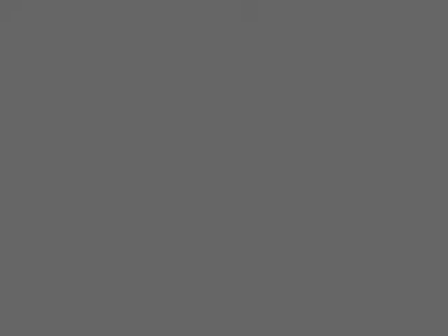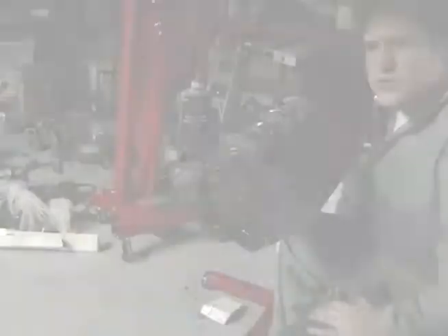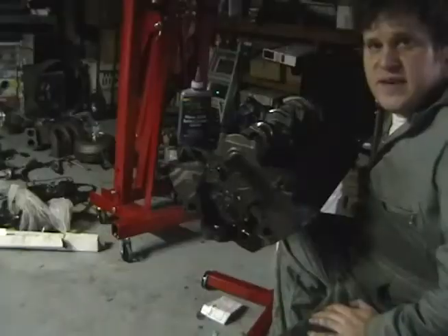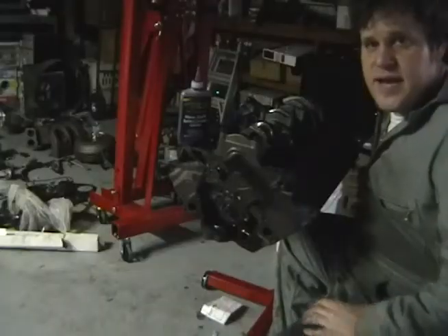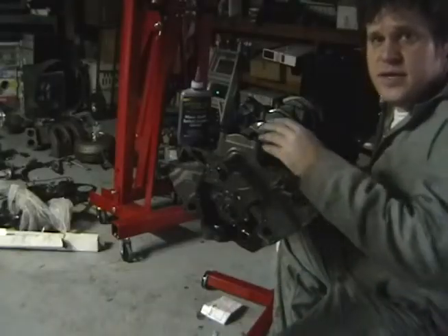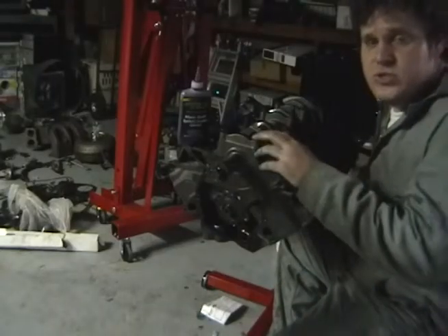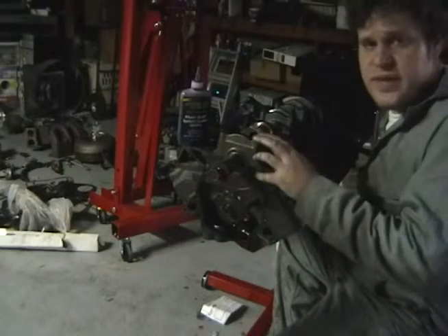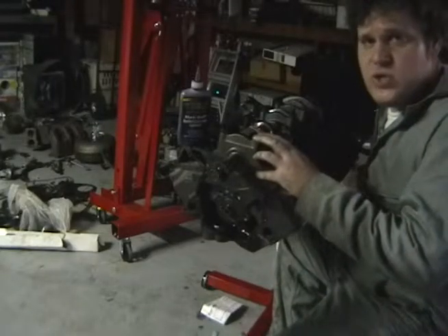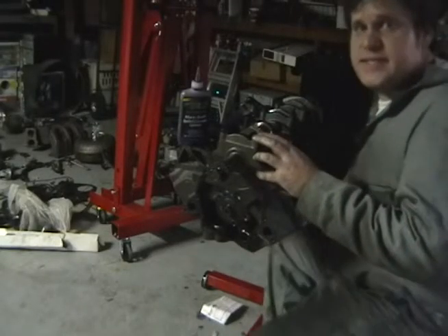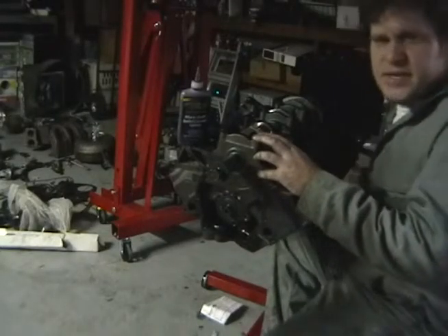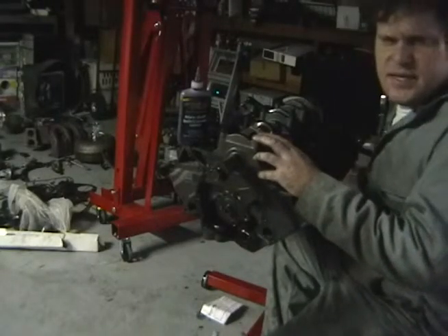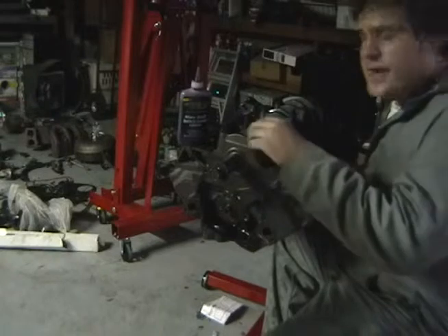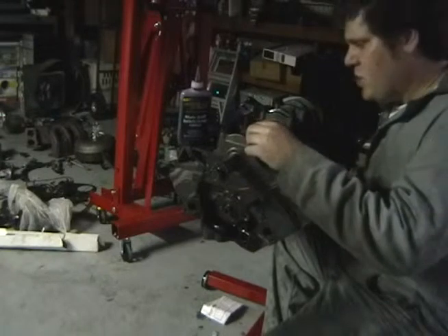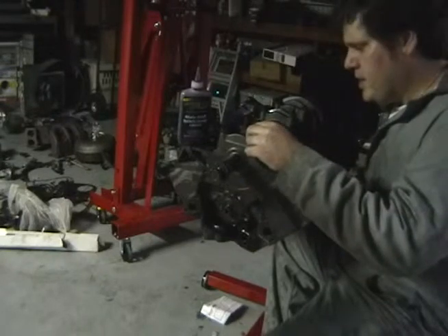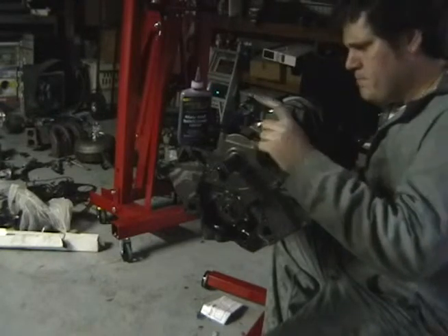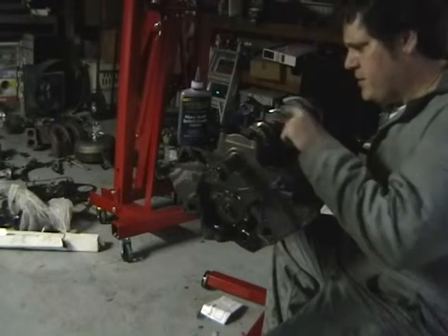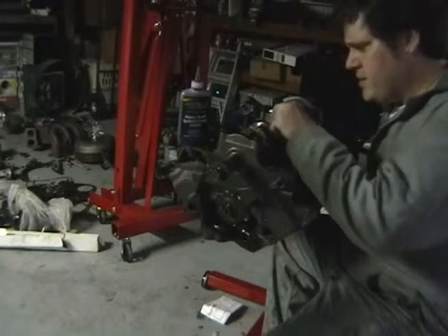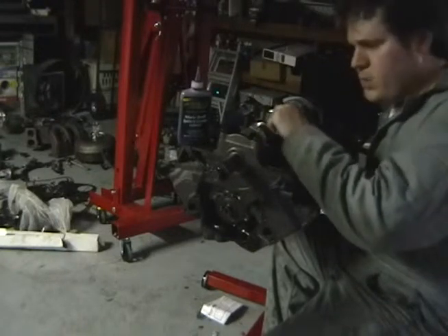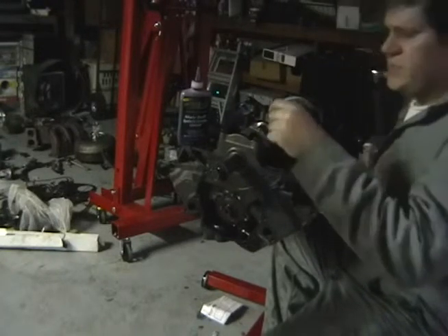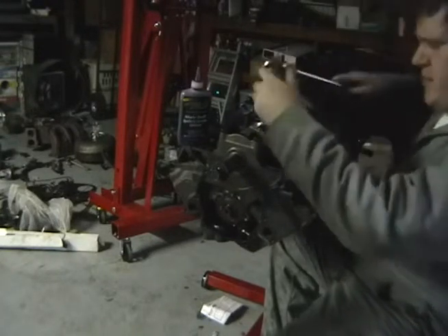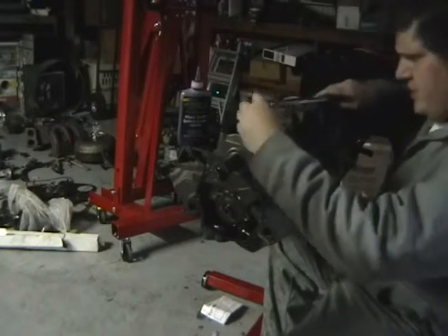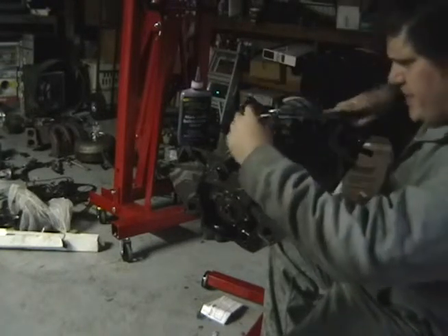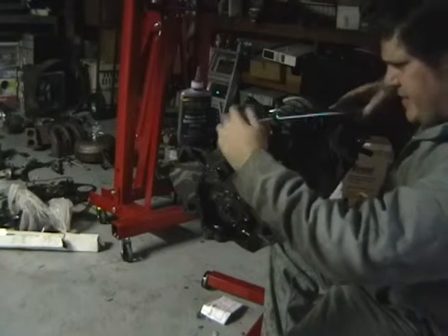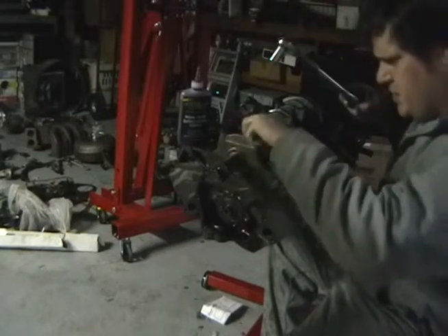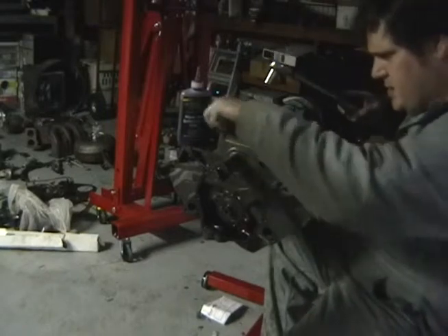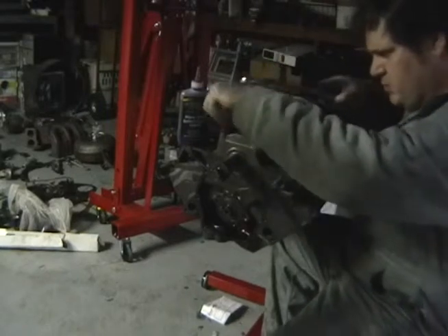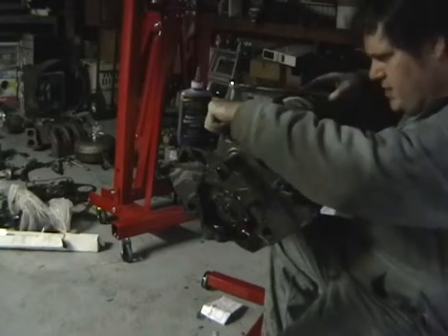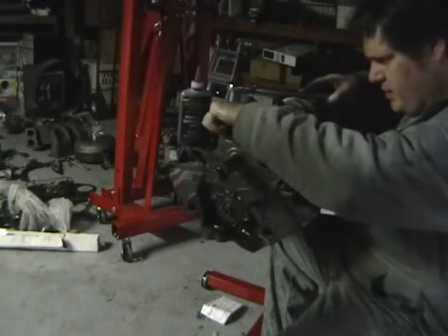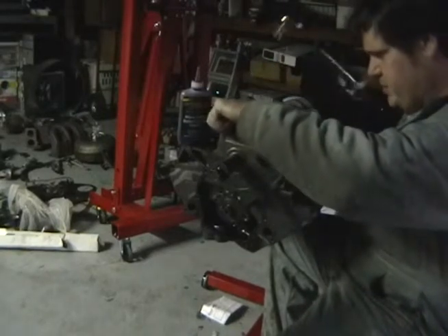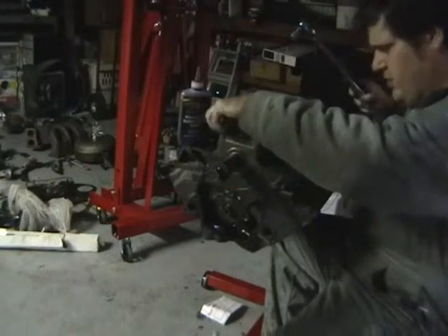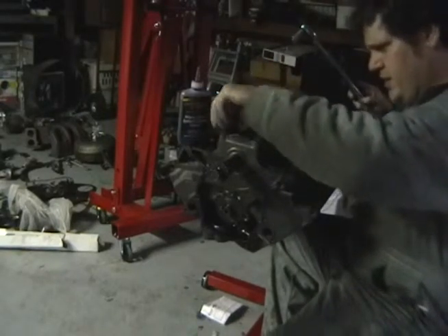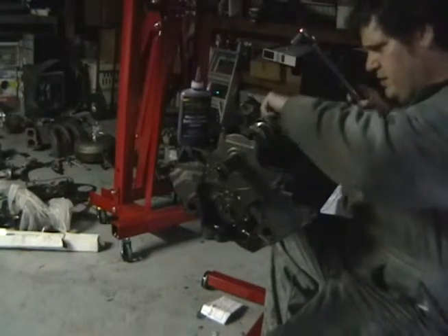I've tightened them all down in two steps — 30 then 70 — and now I've undone all the bolts. We're going to see if the plastic gauge is within clearance, within spec.